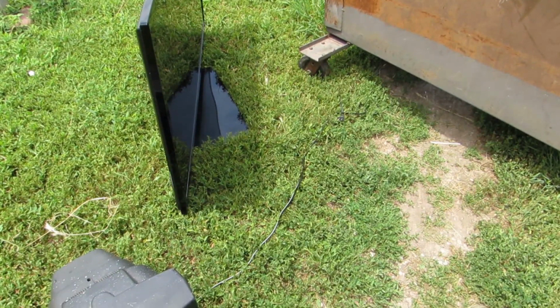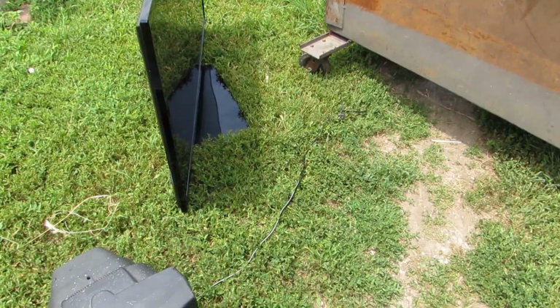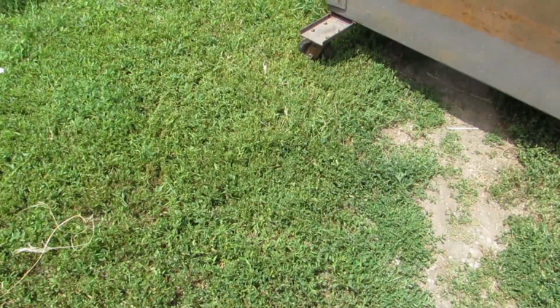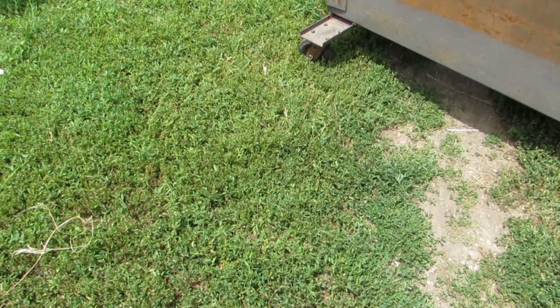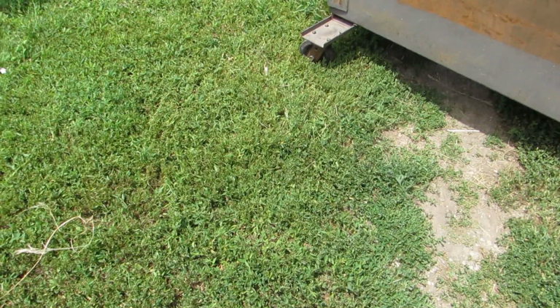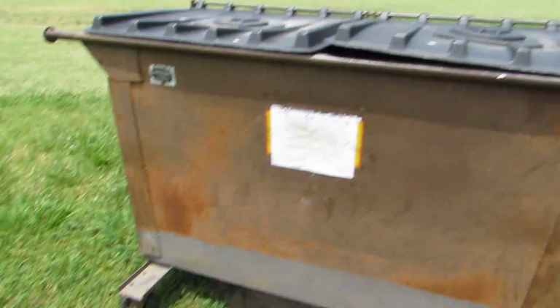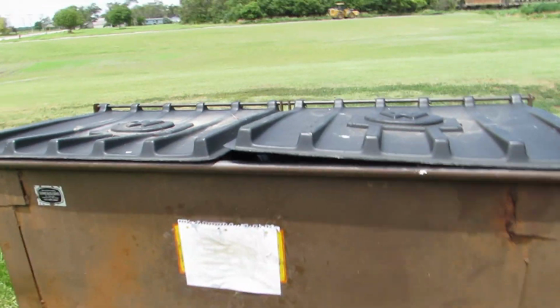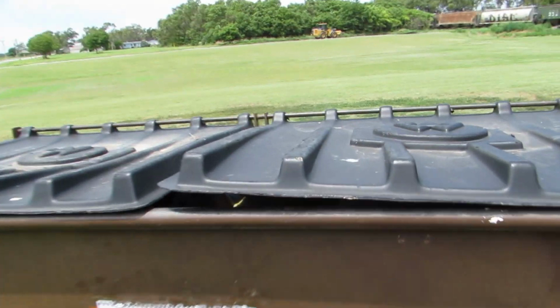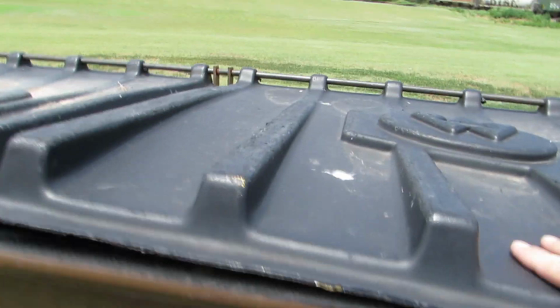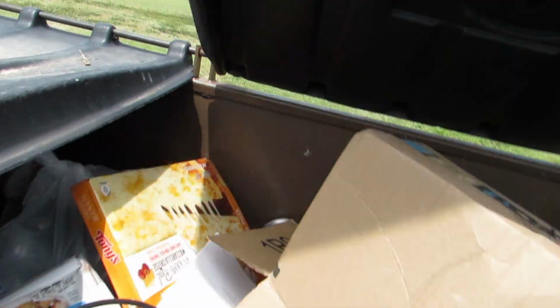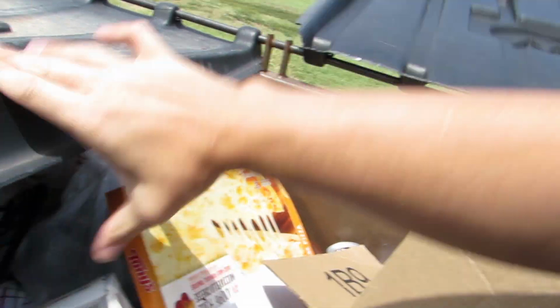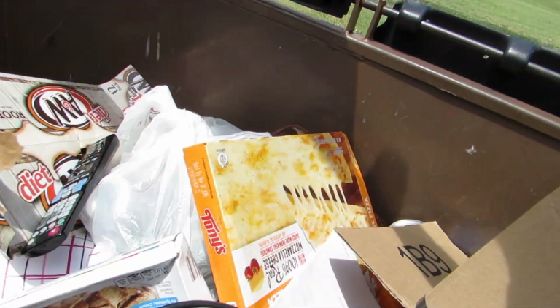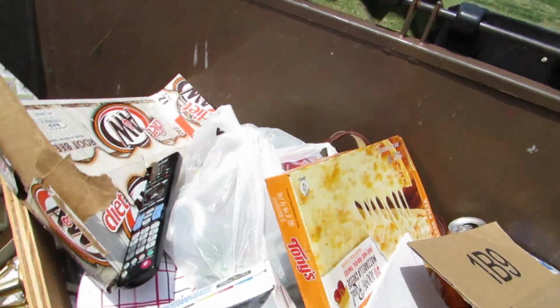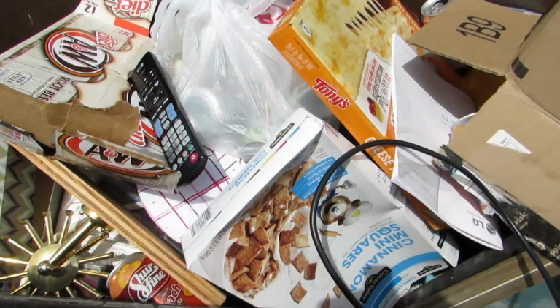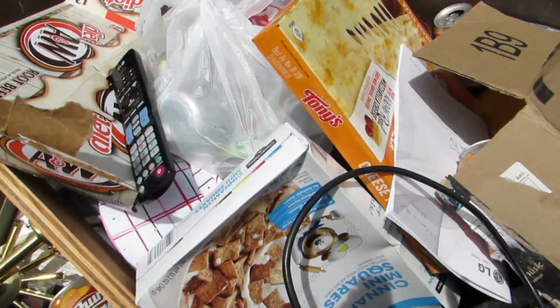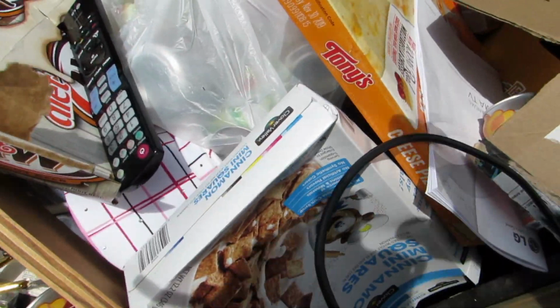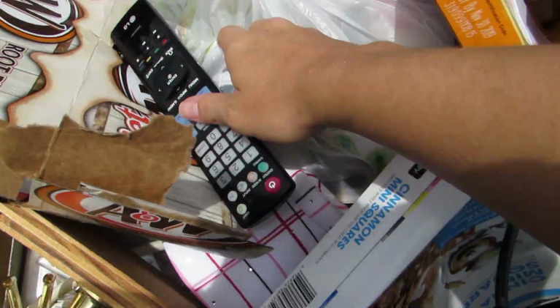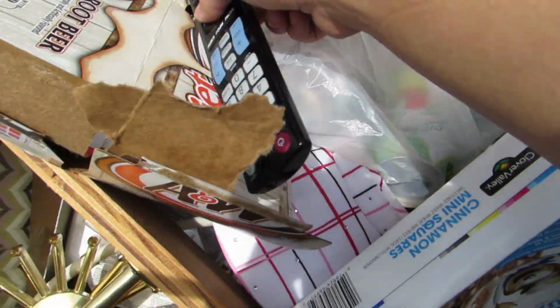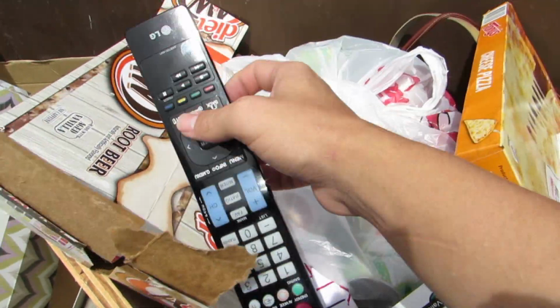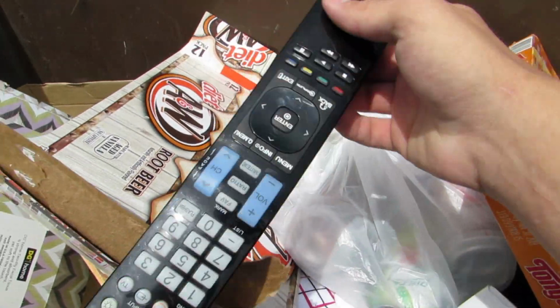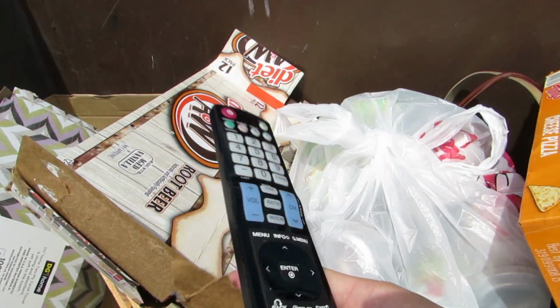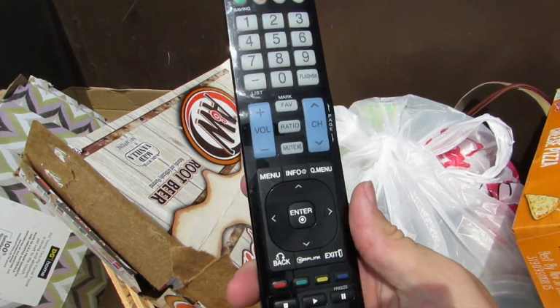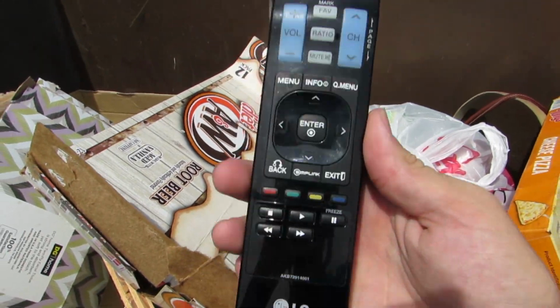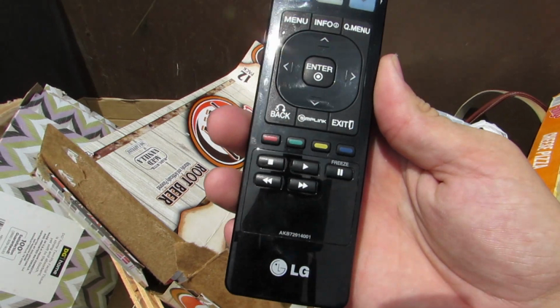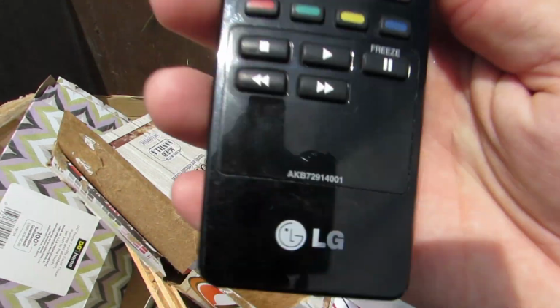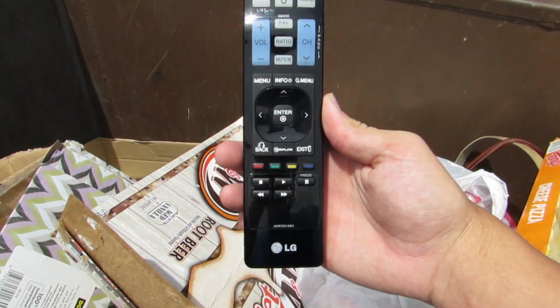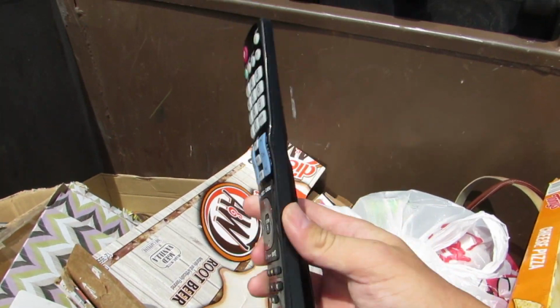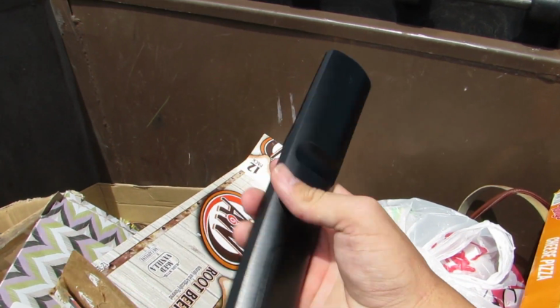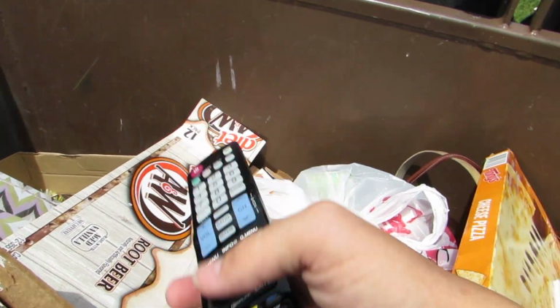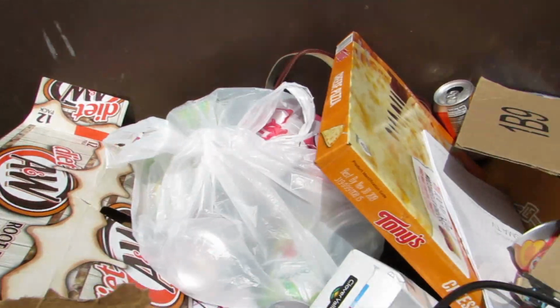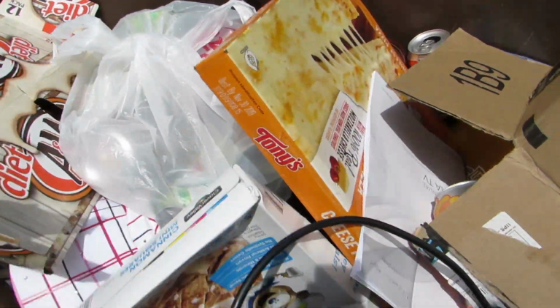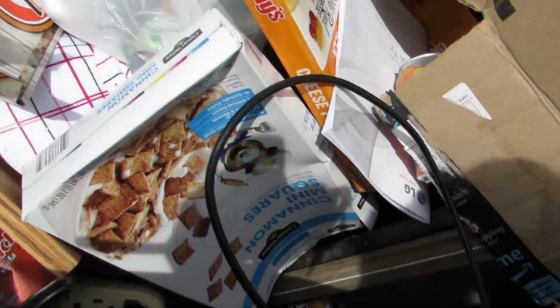I put the TV in the car — let's get inside this dumpster. Whoa, look at this, it's full of nice lovely stuff. We got a remote that goes to the TV — I think it does. That's nice, they actually have the remote for it too.